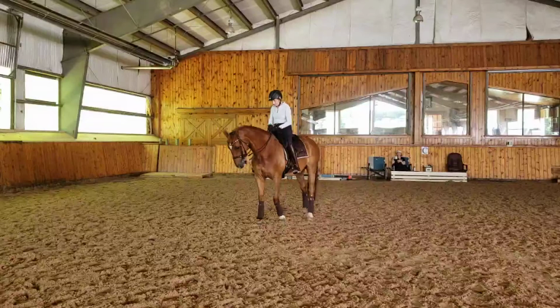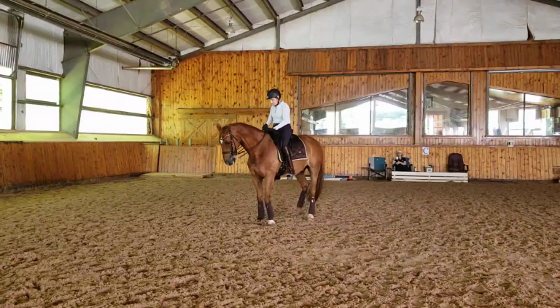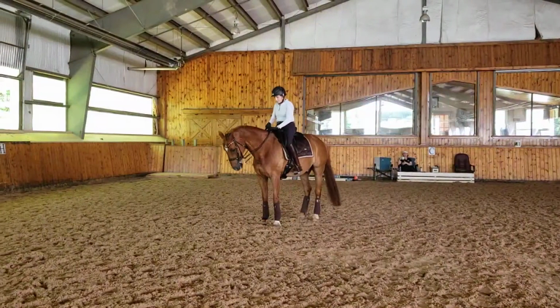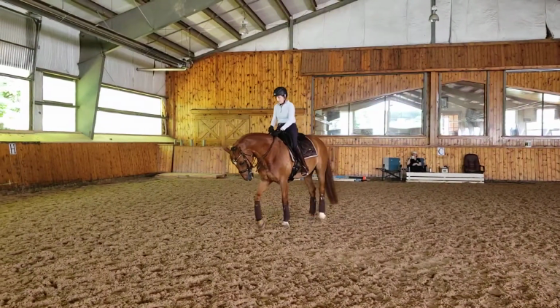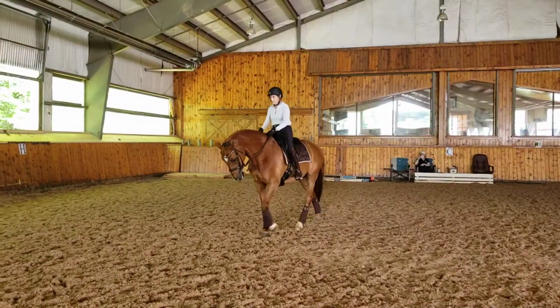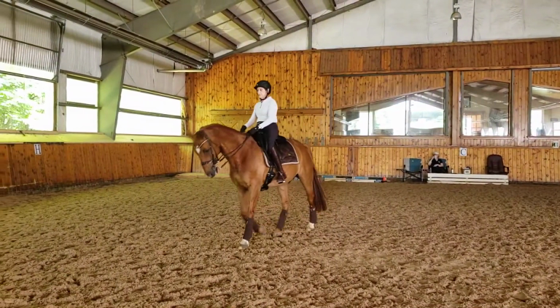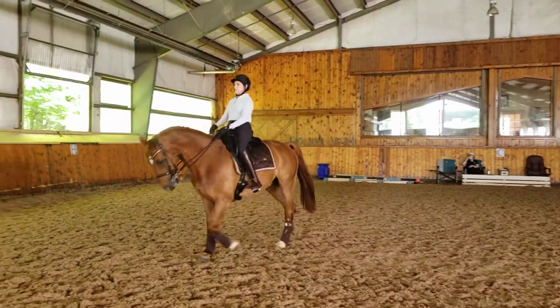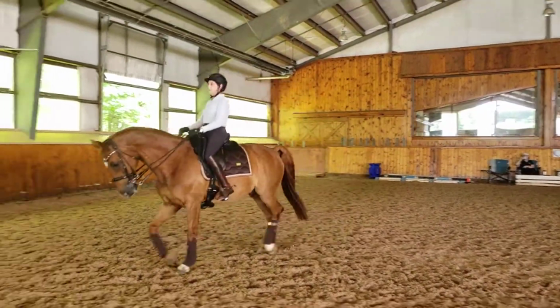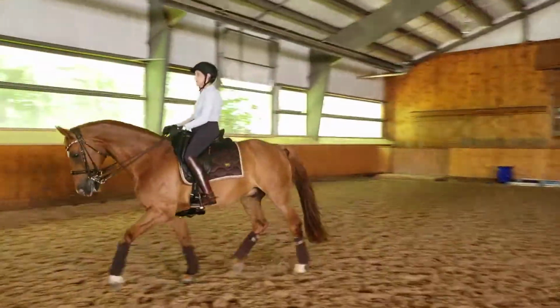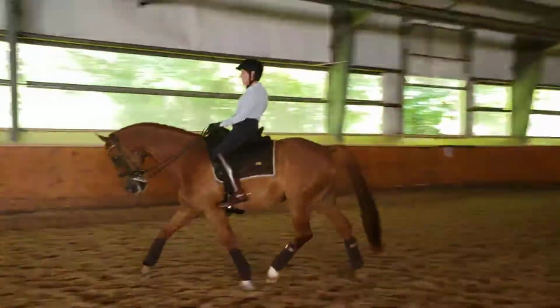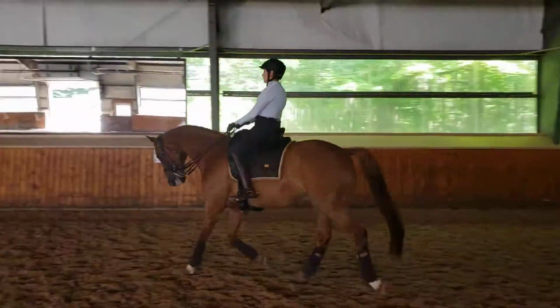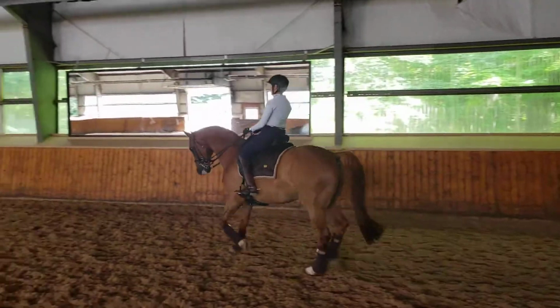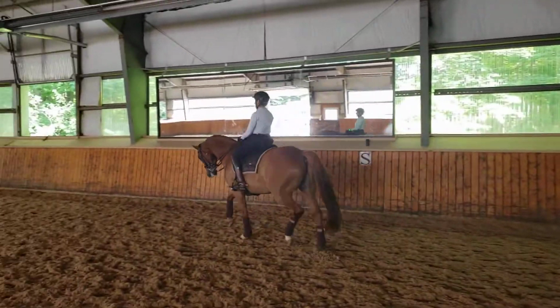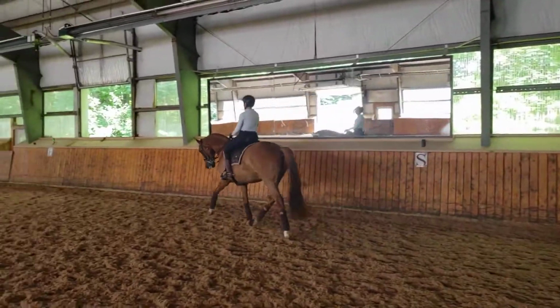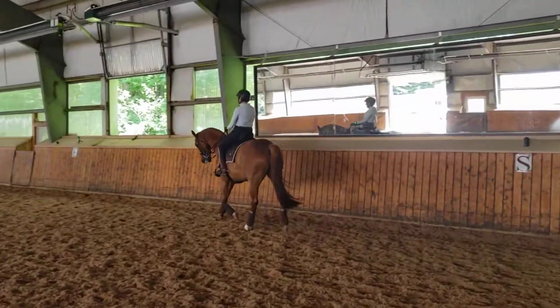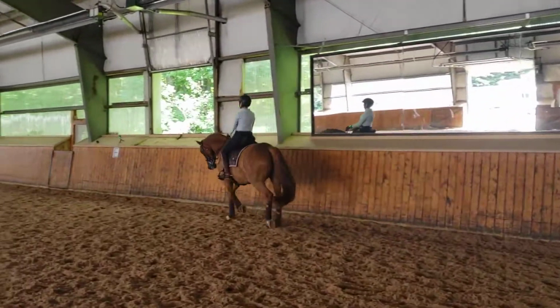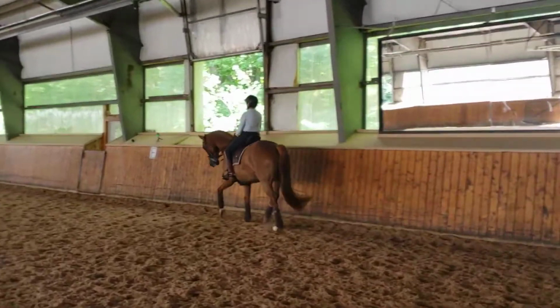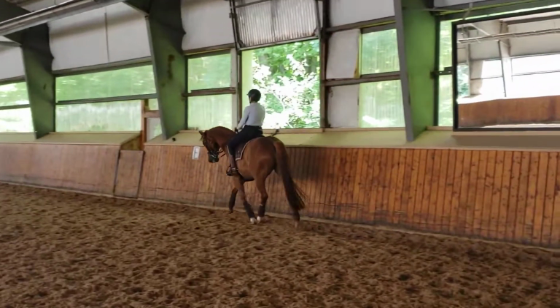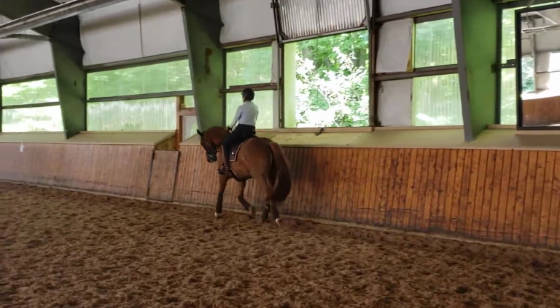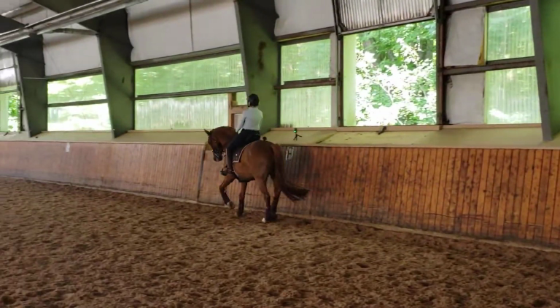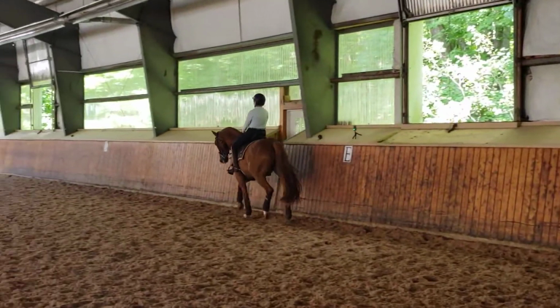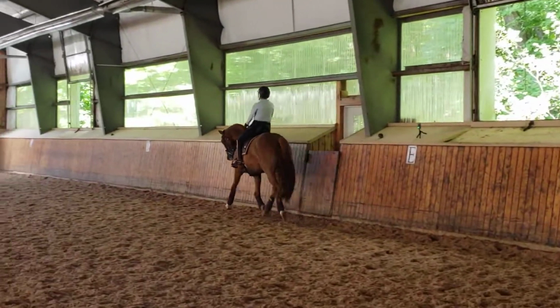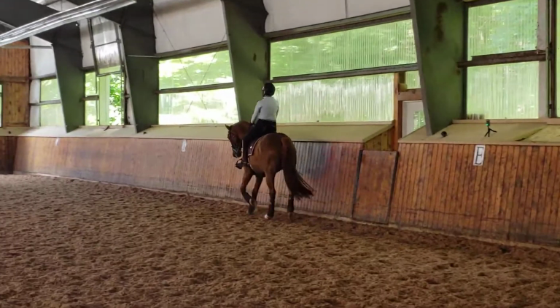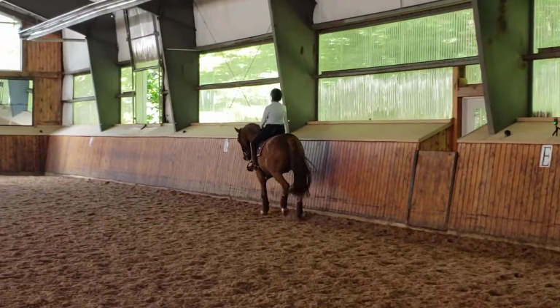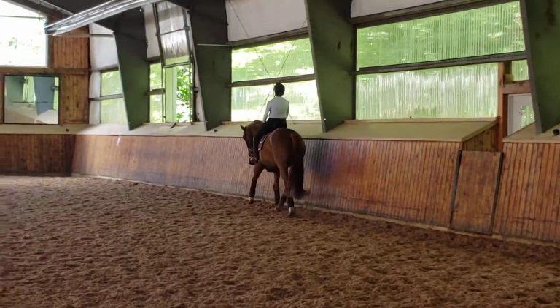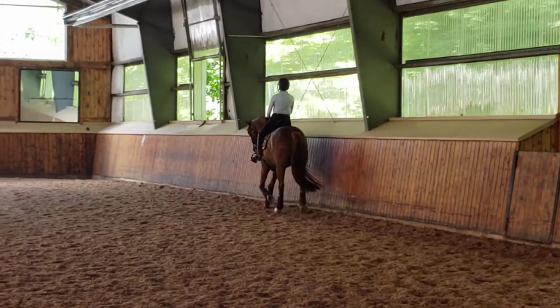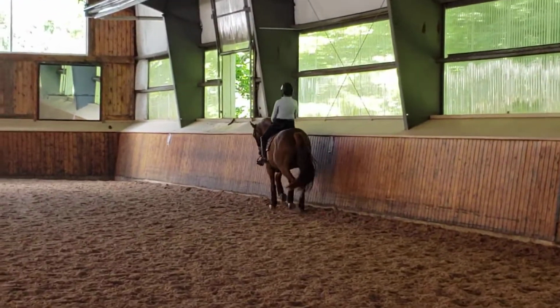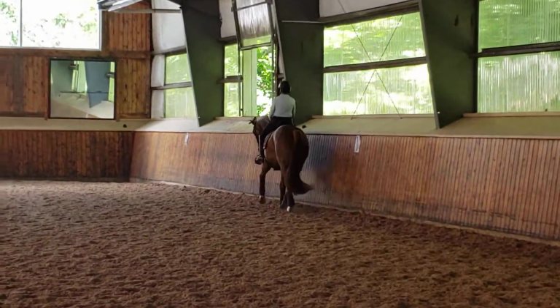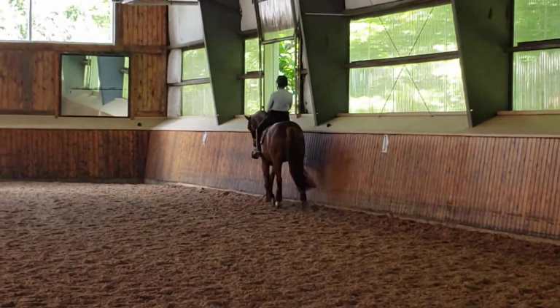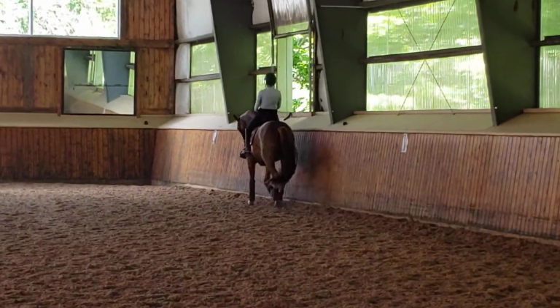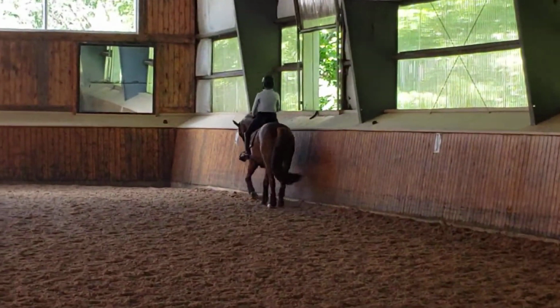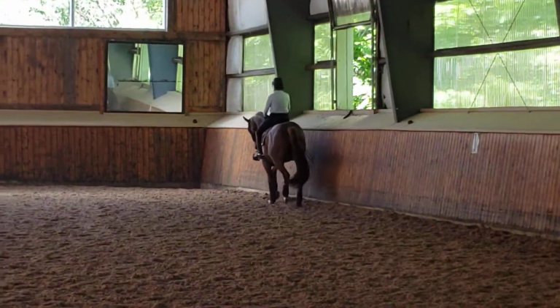Your body does. Your upper body does. Good job. And you're going to be super oomphicky about the turn, too.